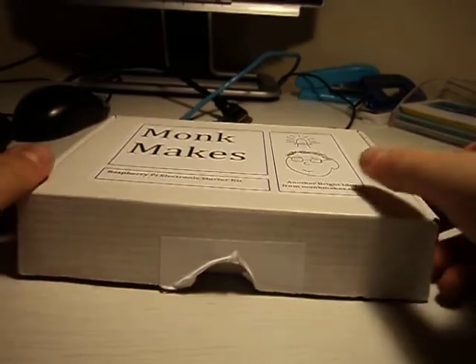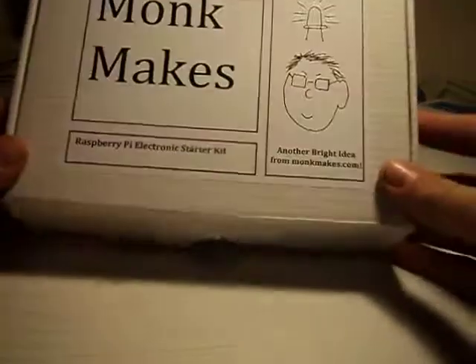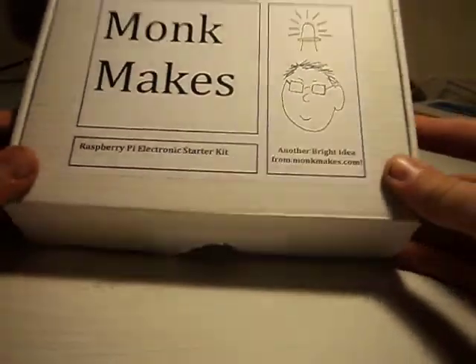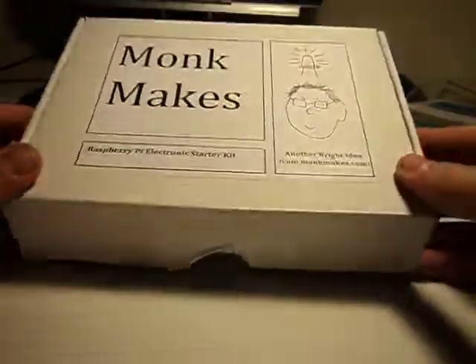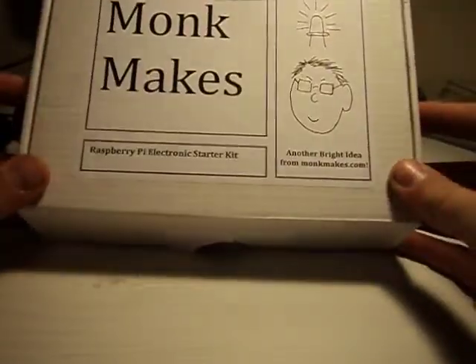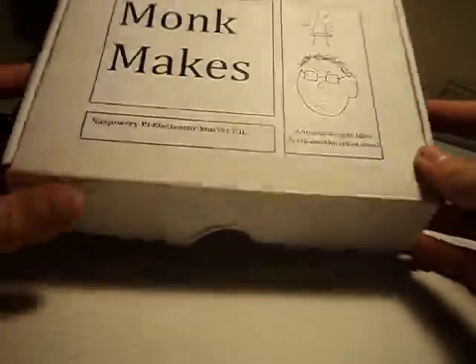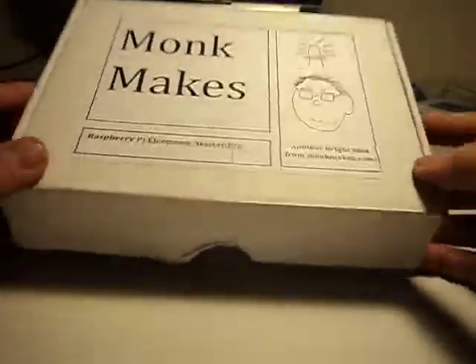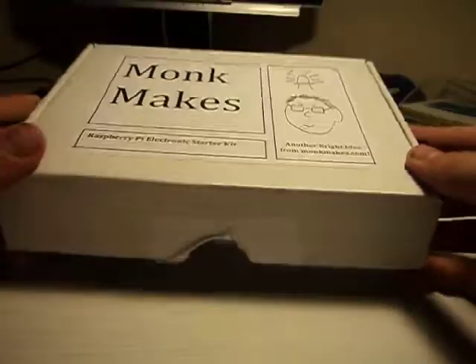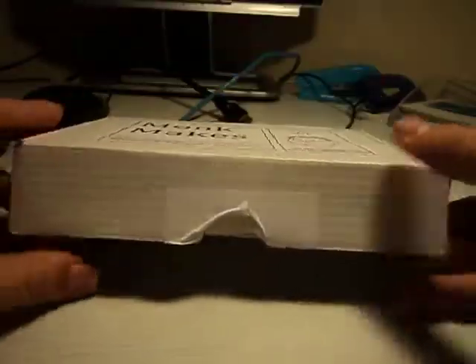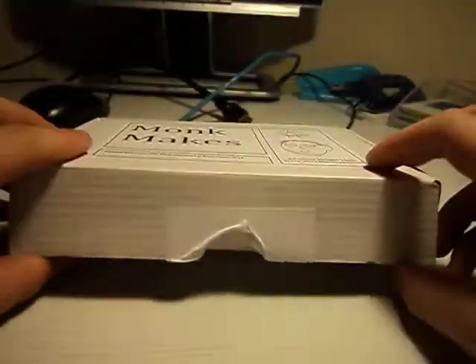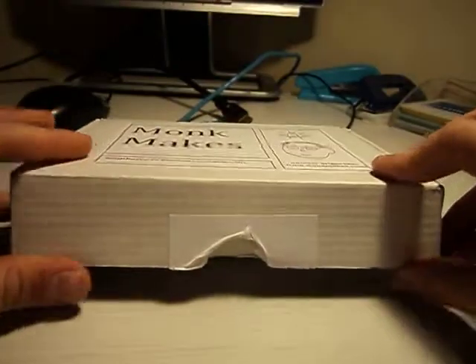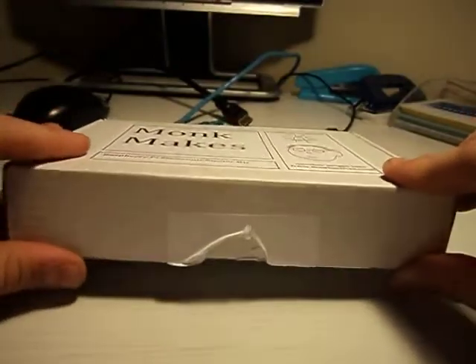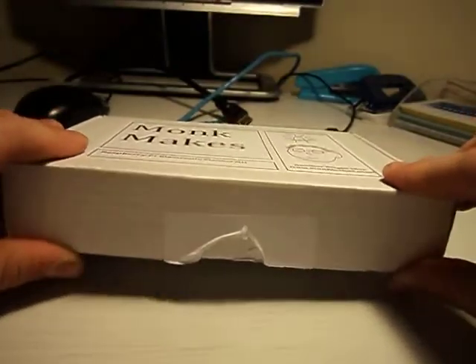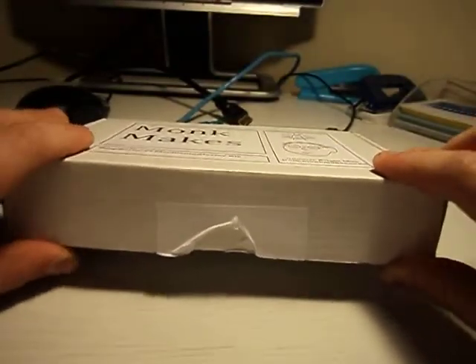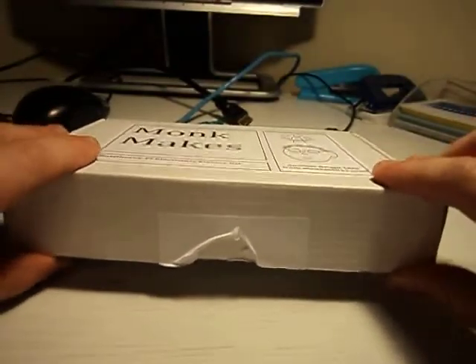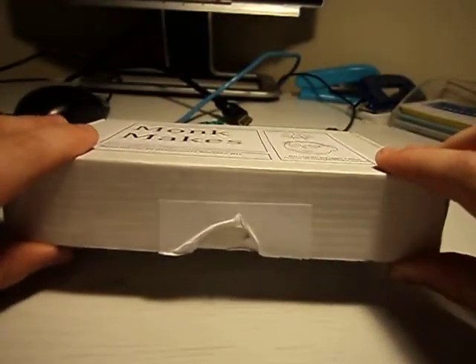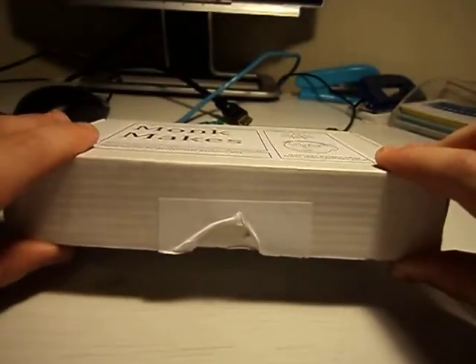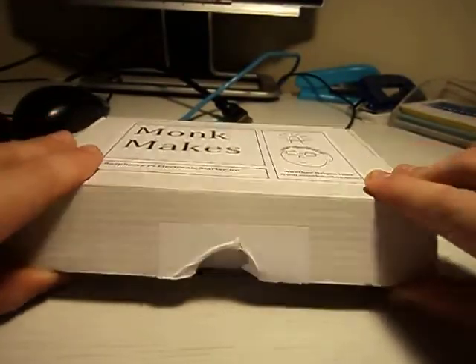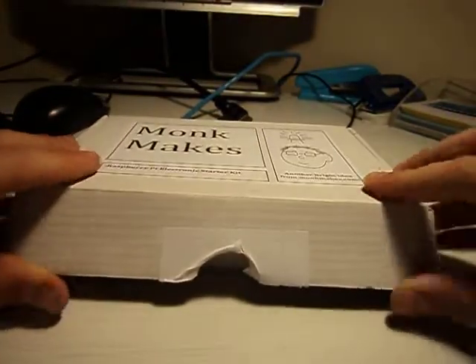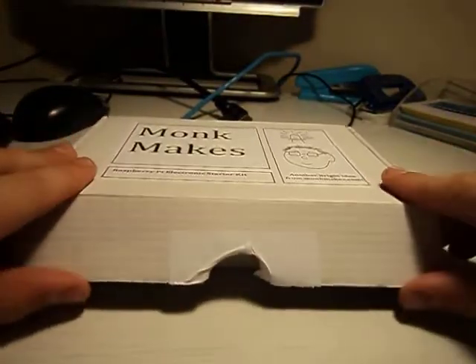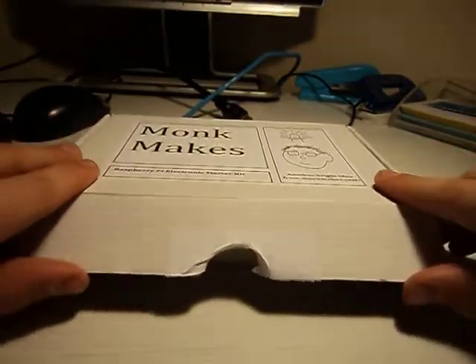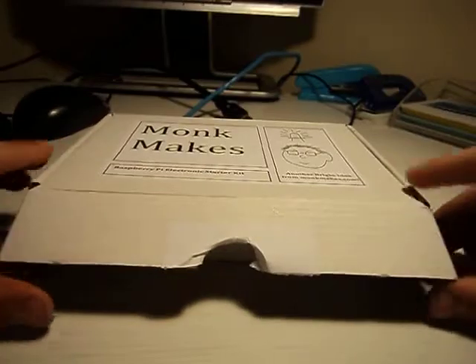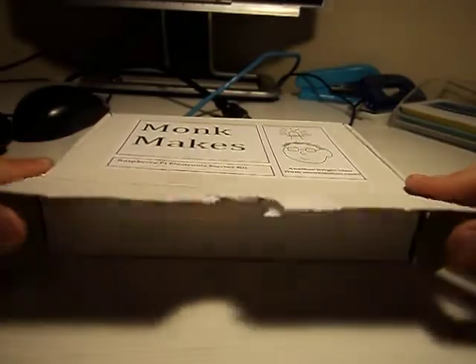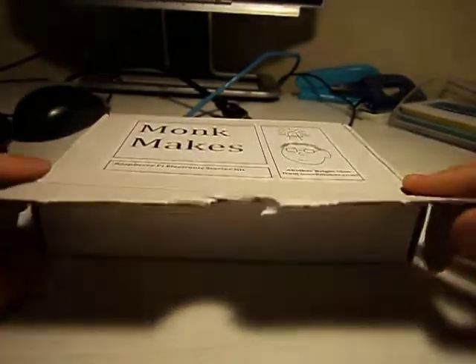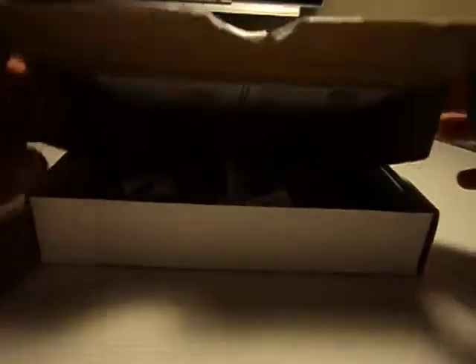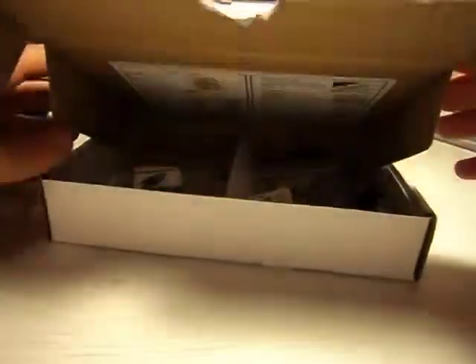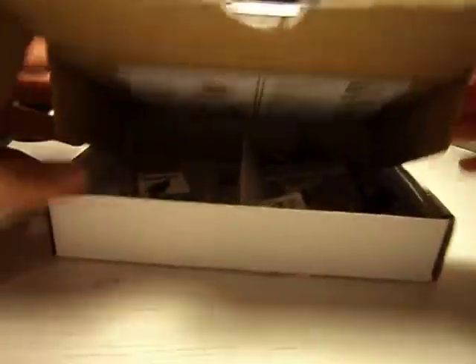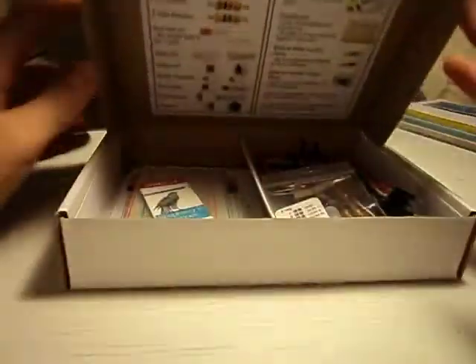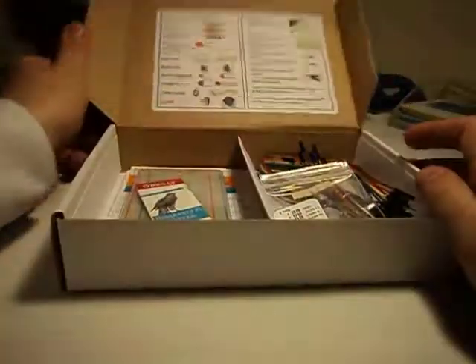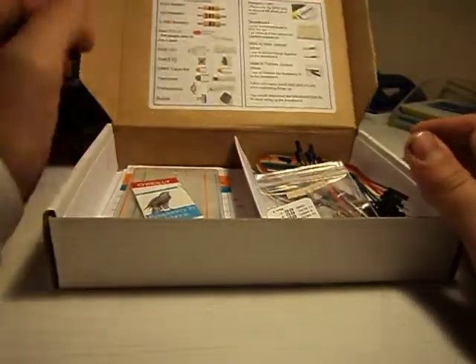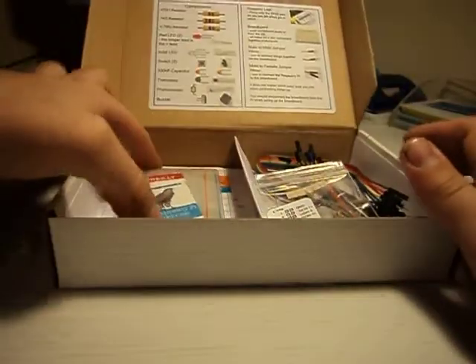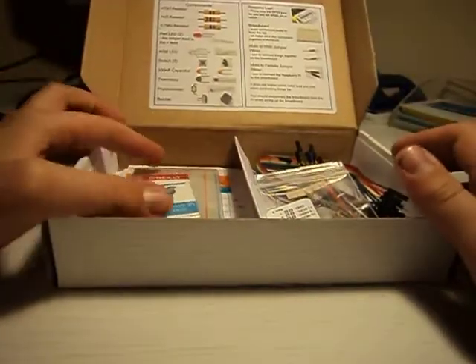So here's a kit that Simon Monk created and he sent it in the post to me so that I could use it on my website and show you guys about it. Hopefully you could have a go with it and have as much fun as I am going to have. I'm just going to open it up and go through some of the things that are in it.